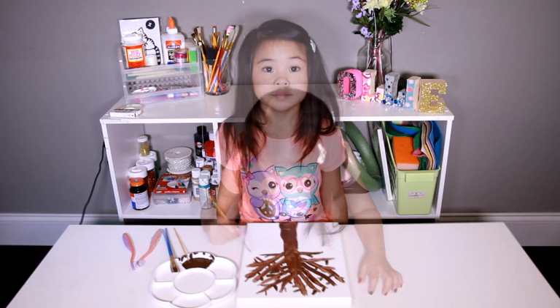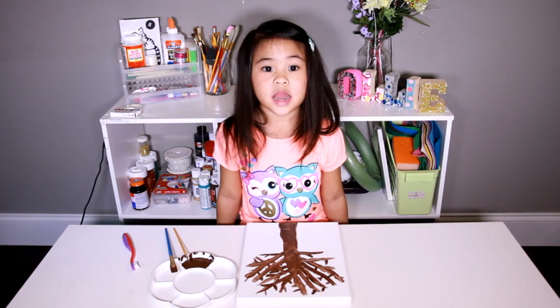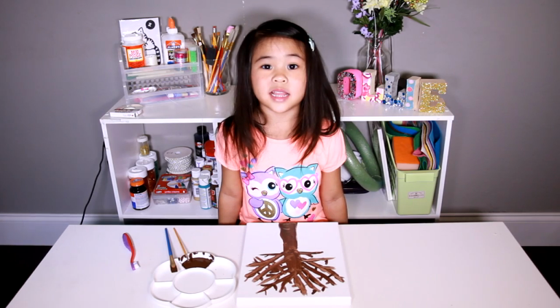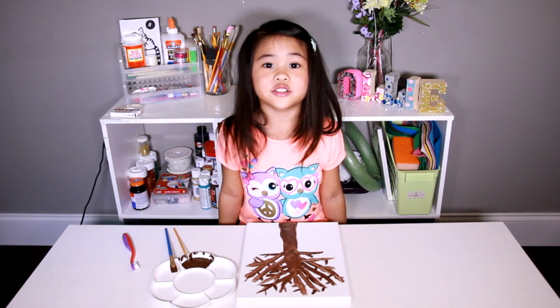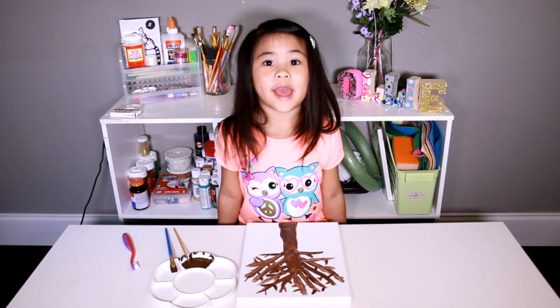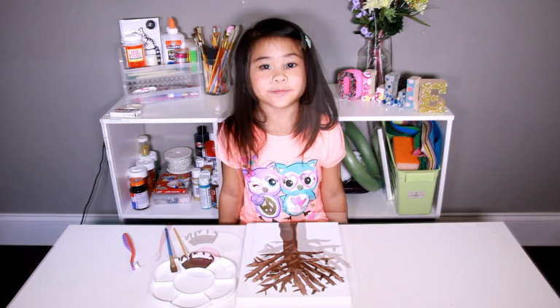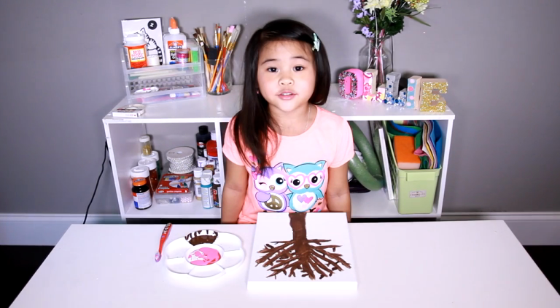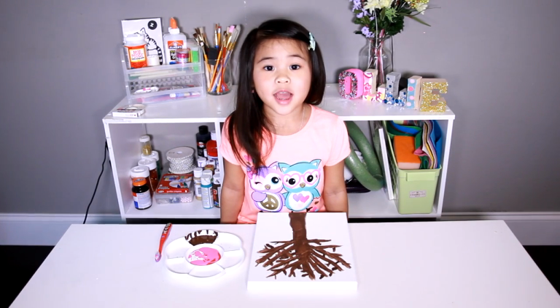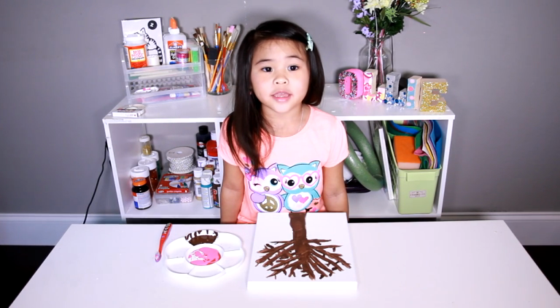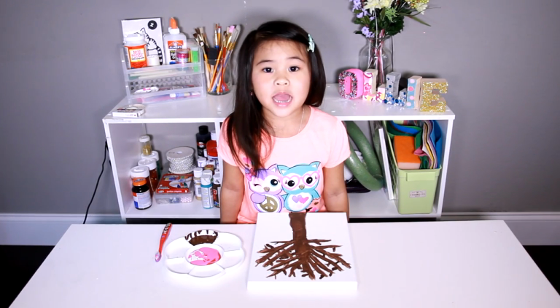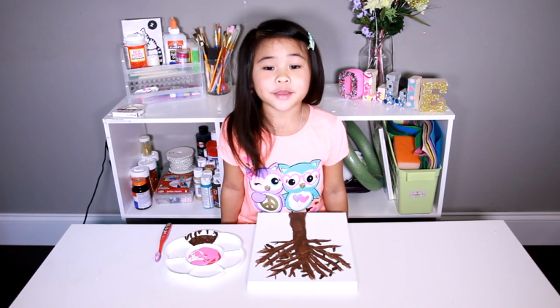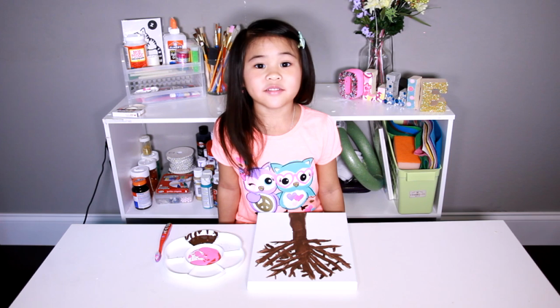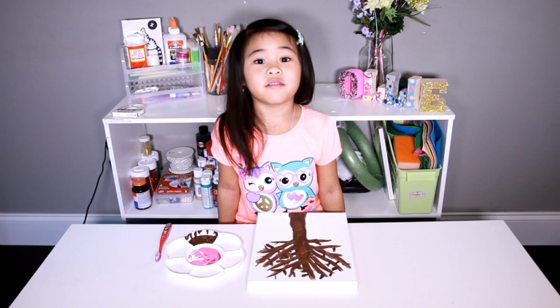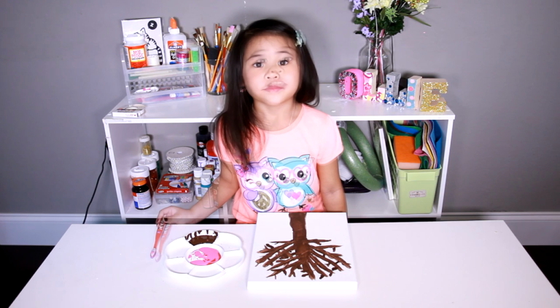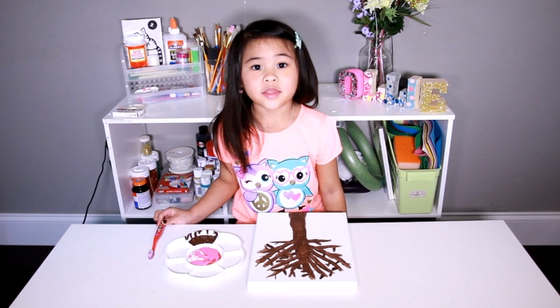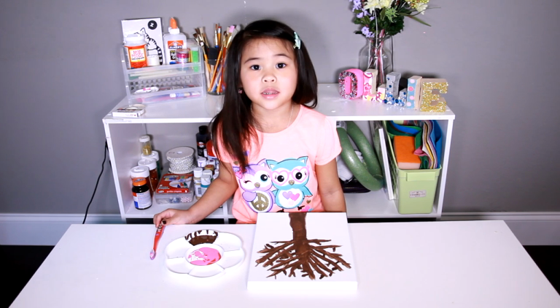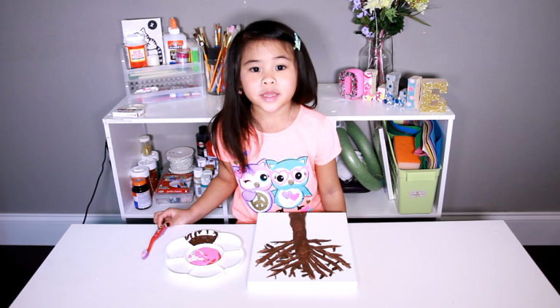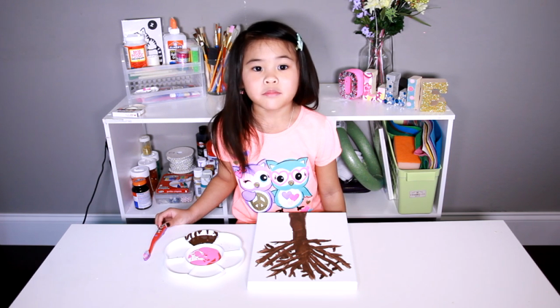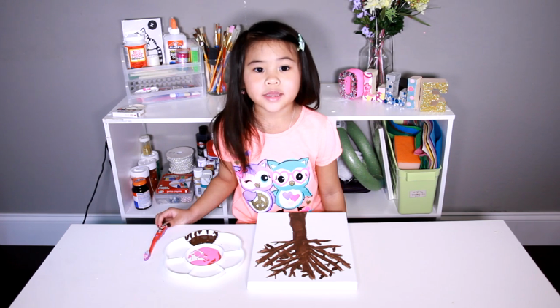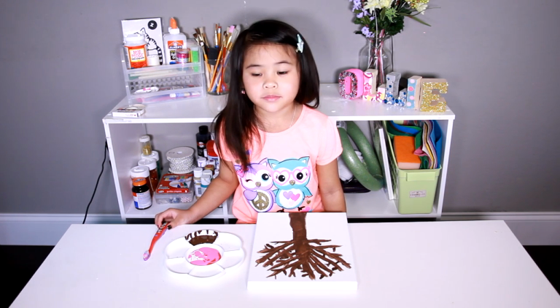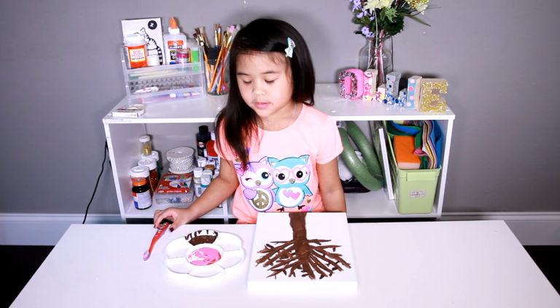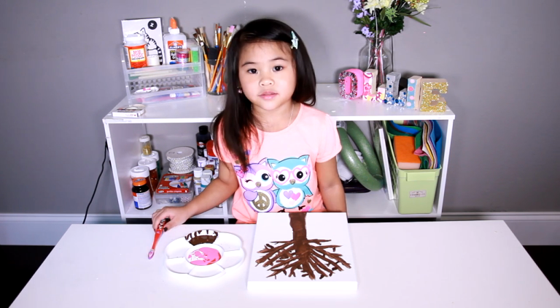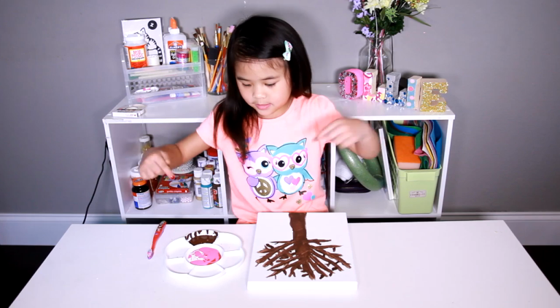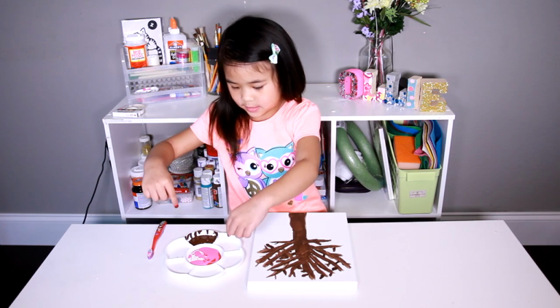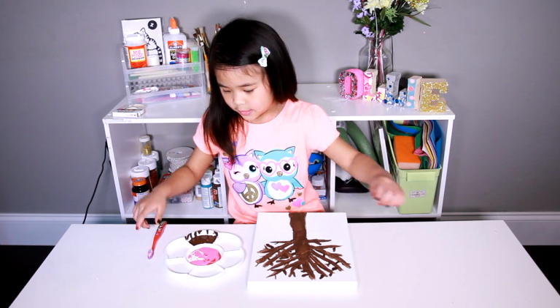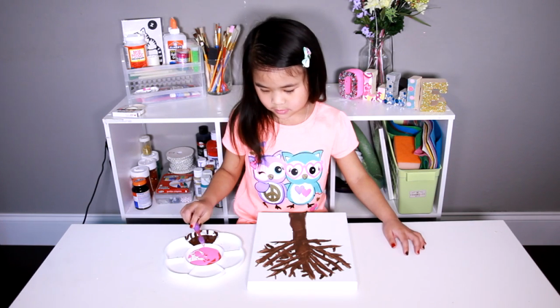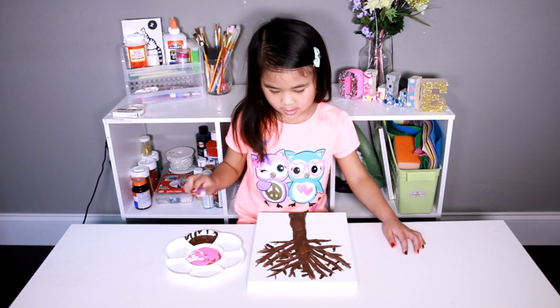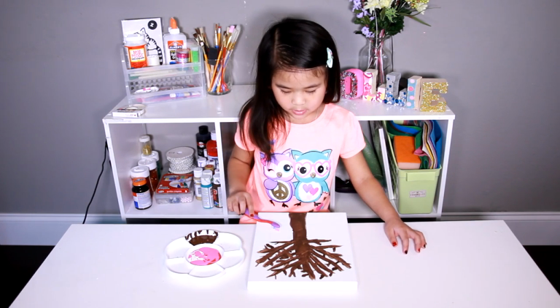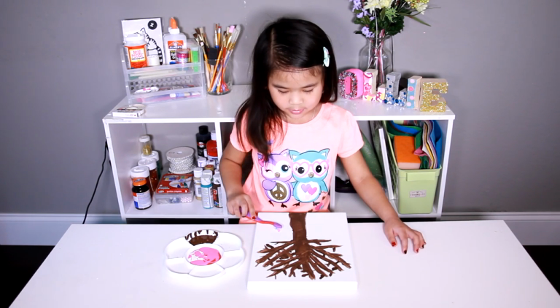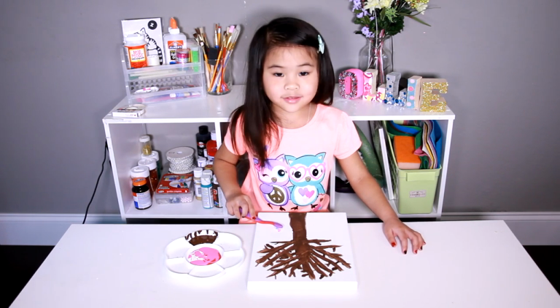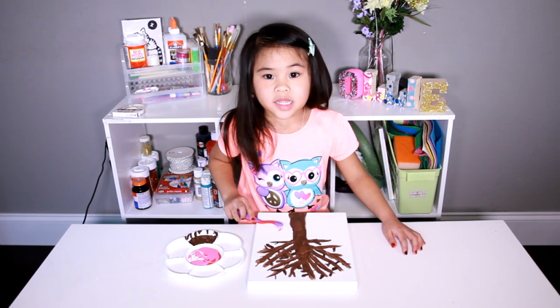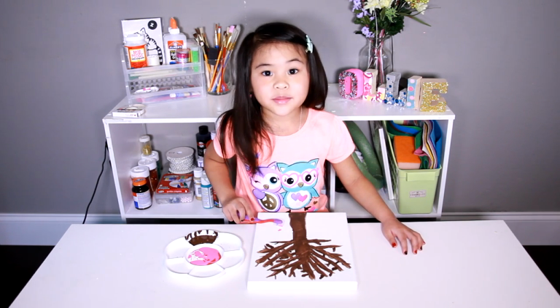Now, we've let it dry! It's dry! Now, we can make the flower! We'll paint white and red together and you tap it onto the canvas.